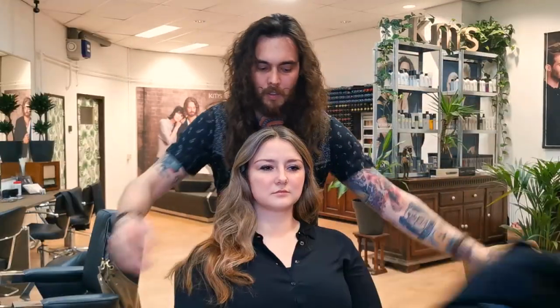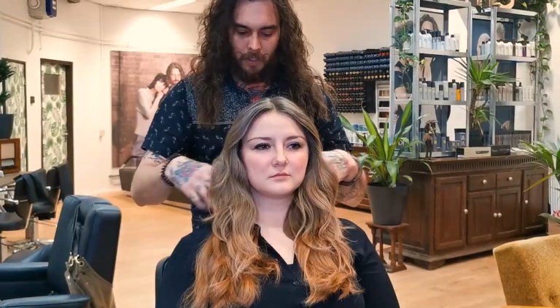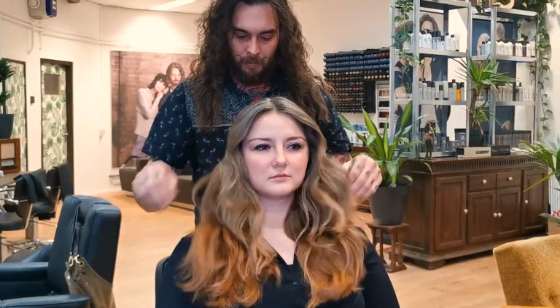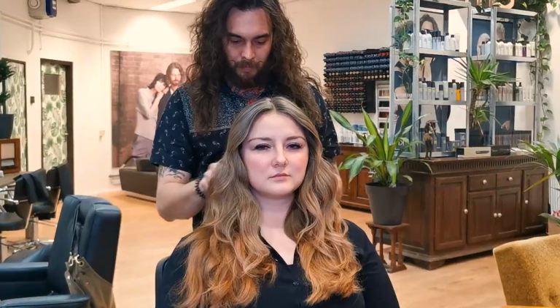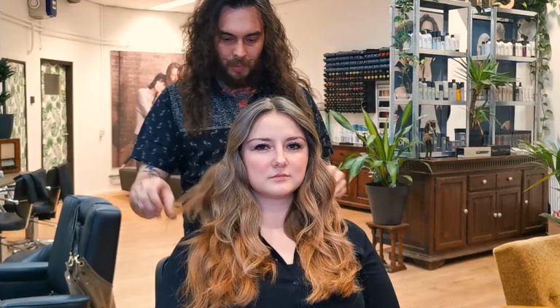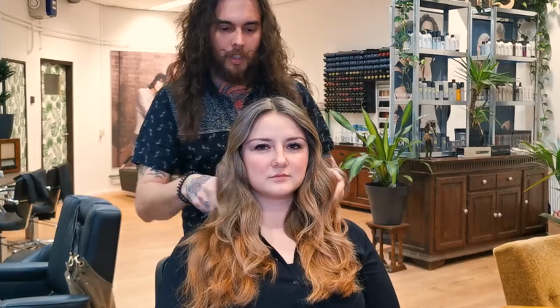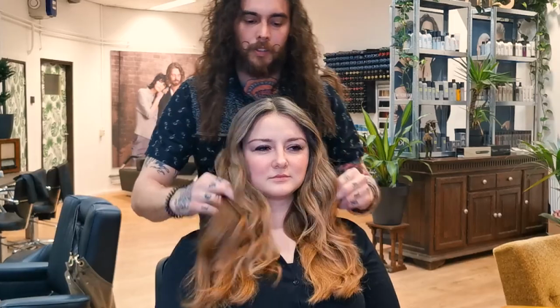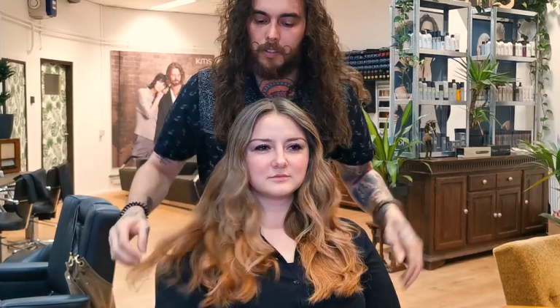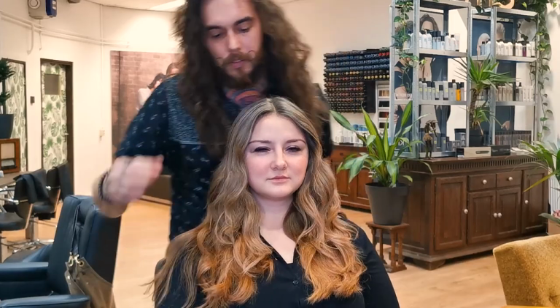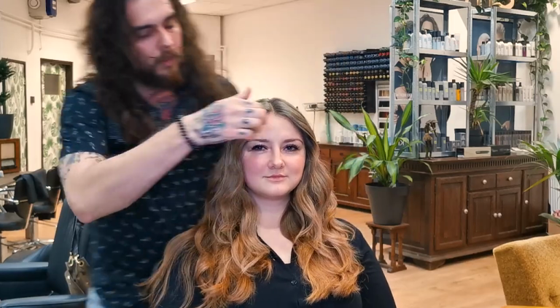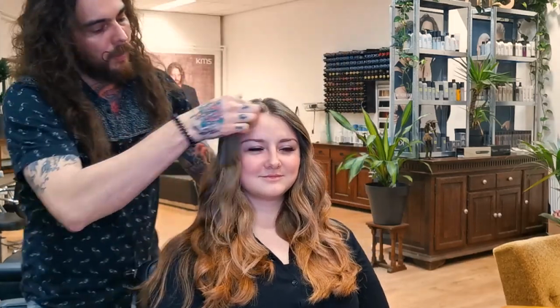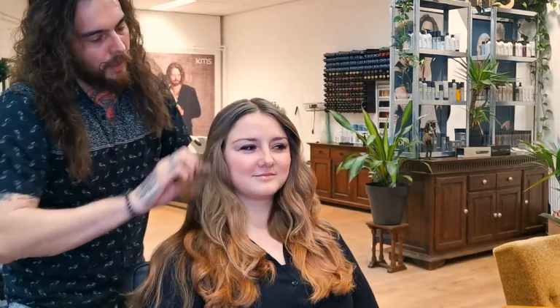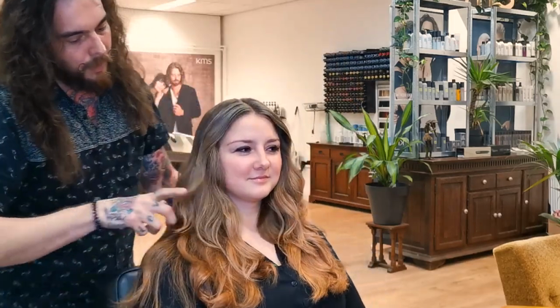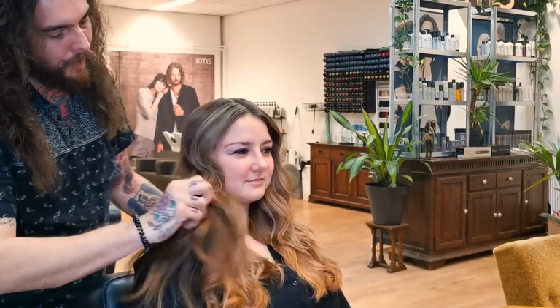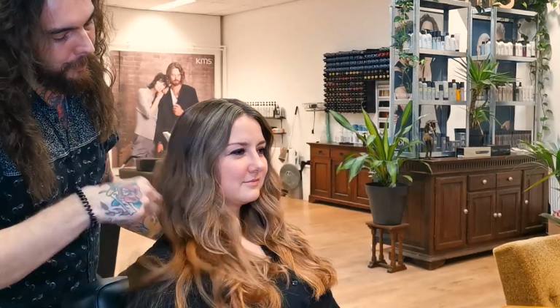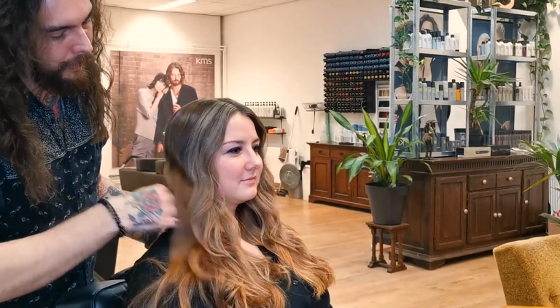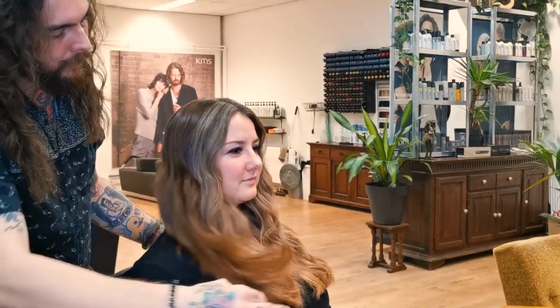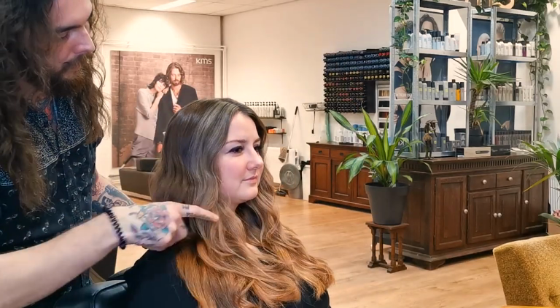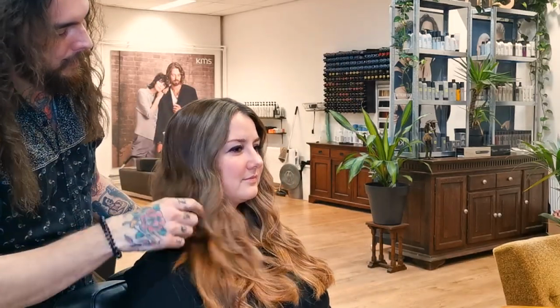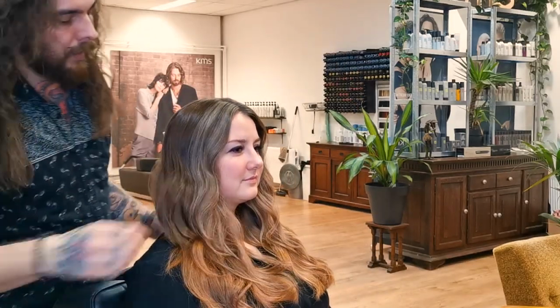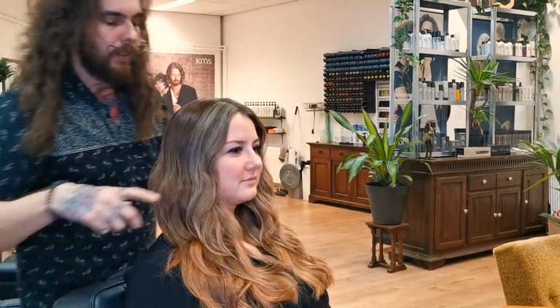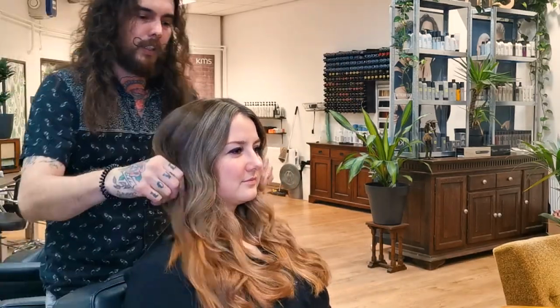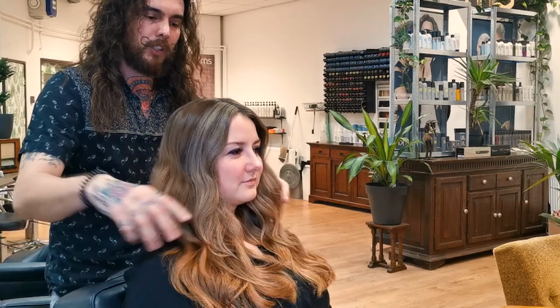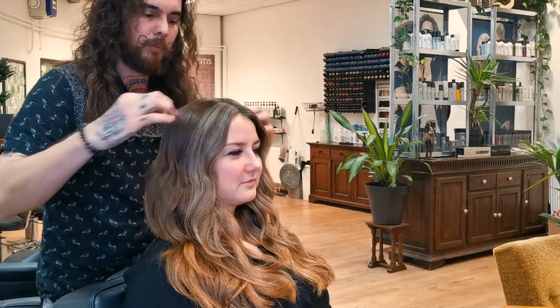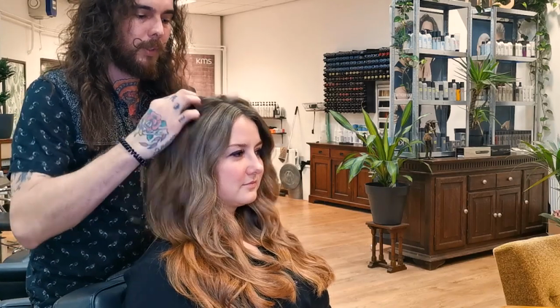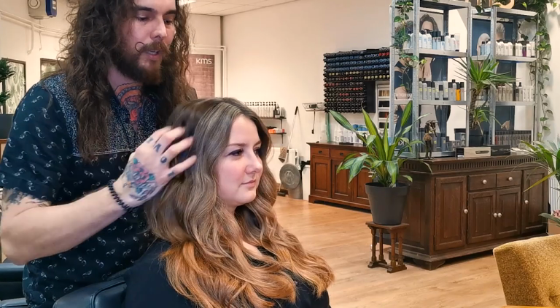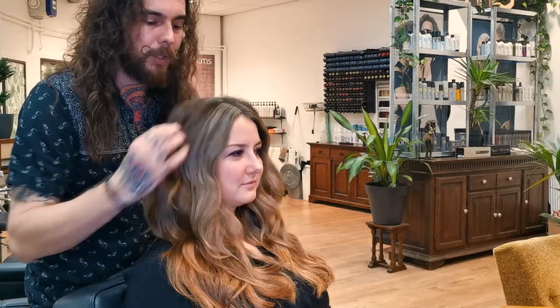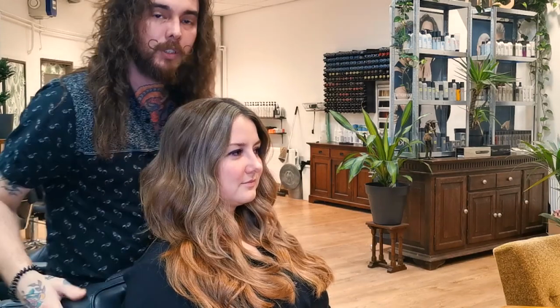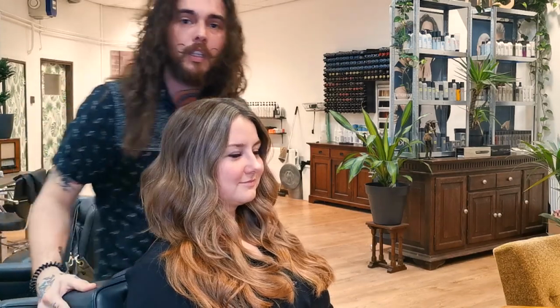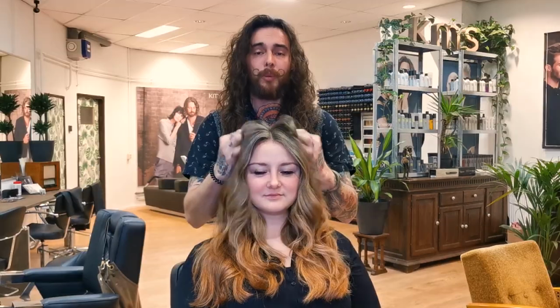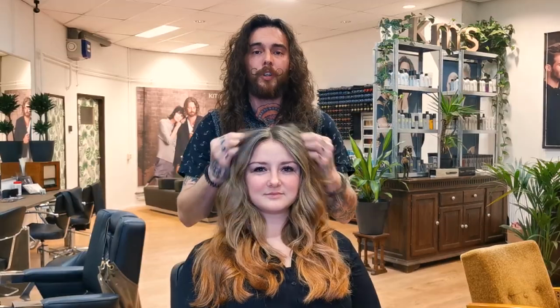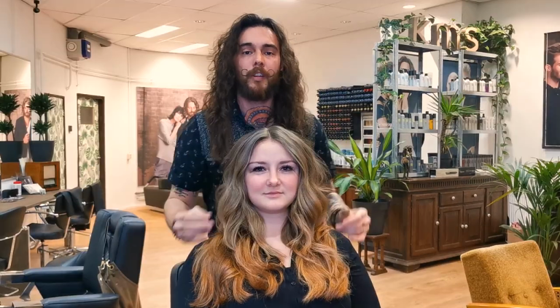There you go. A nice face framing technique and some glamour waves. Hope you enjoyed it.